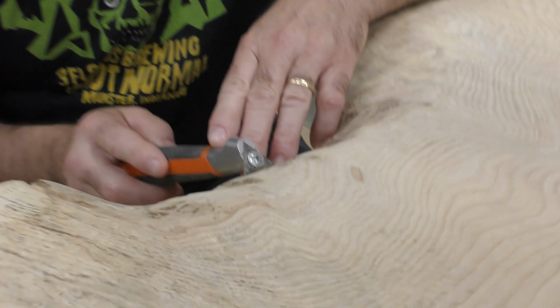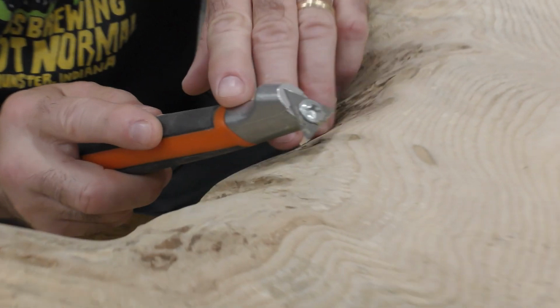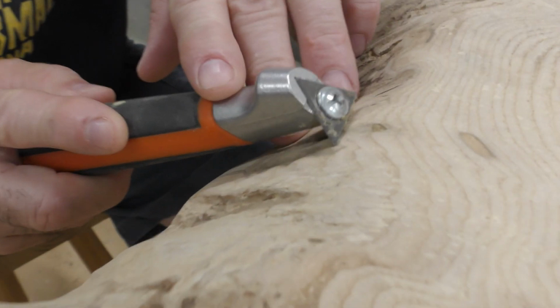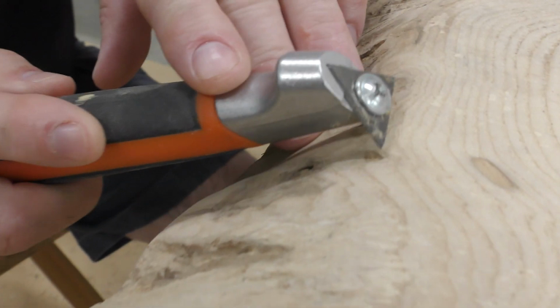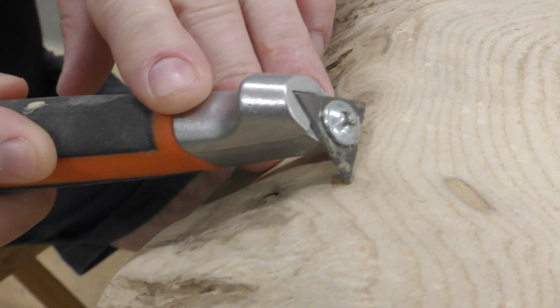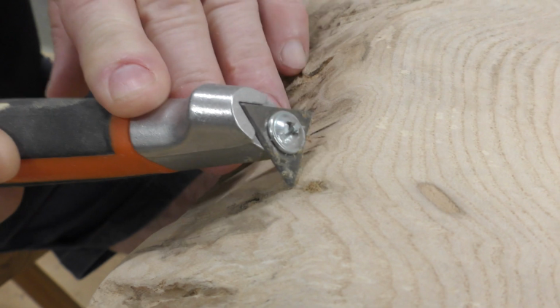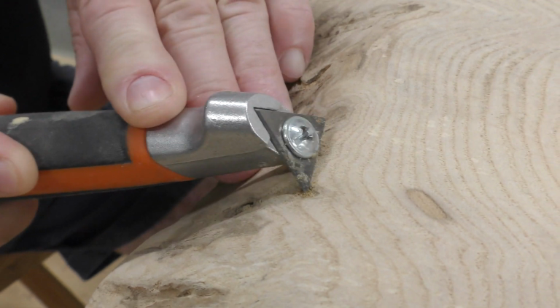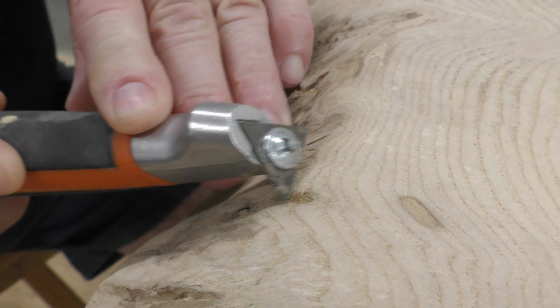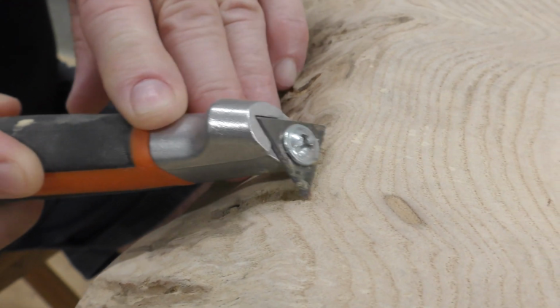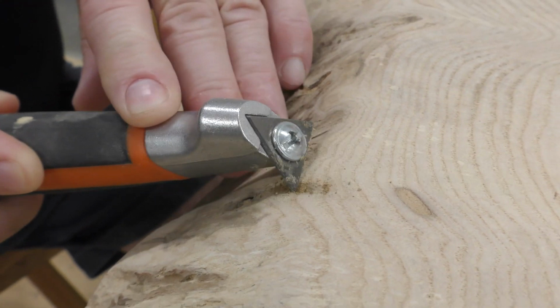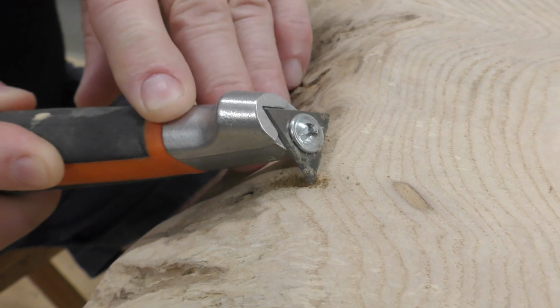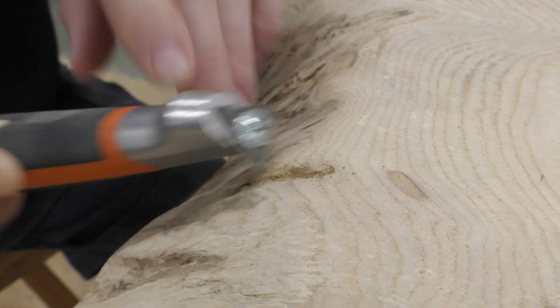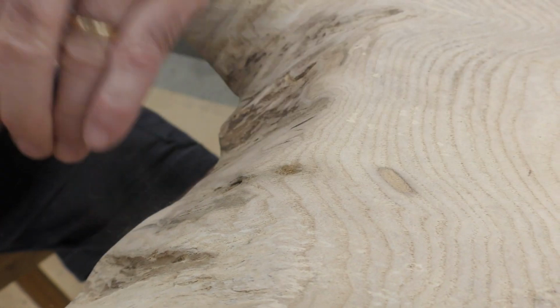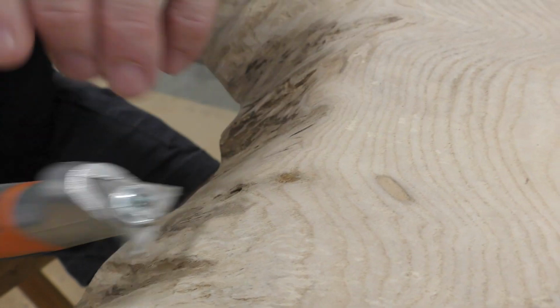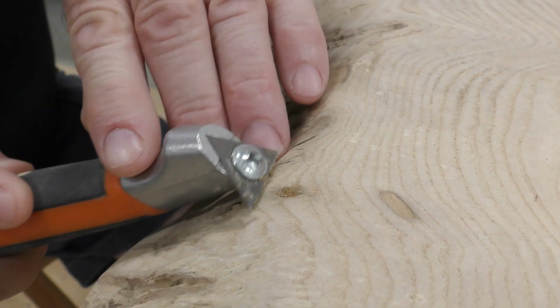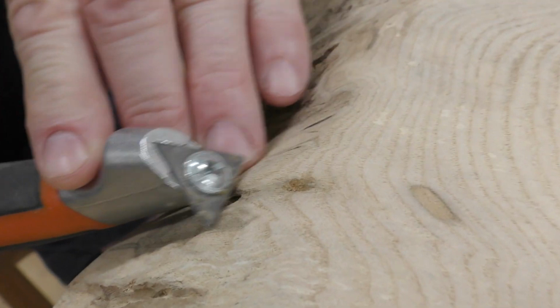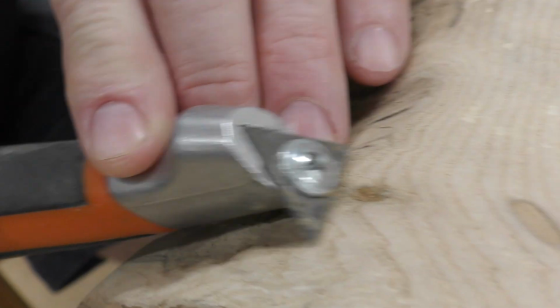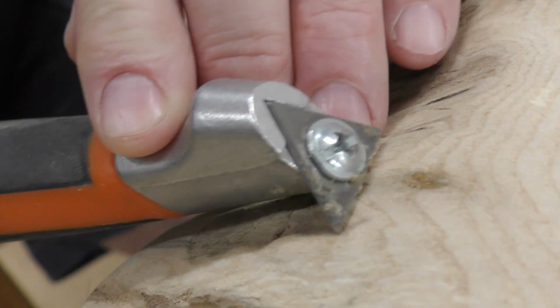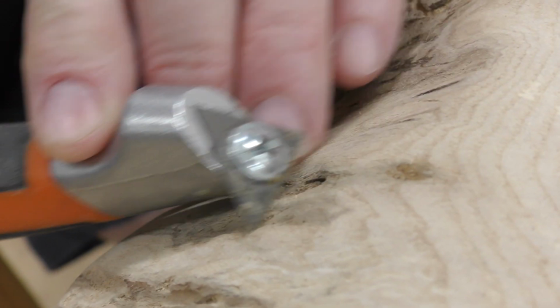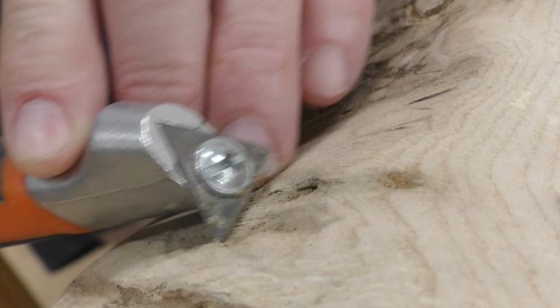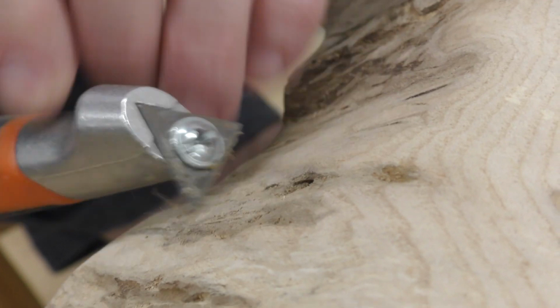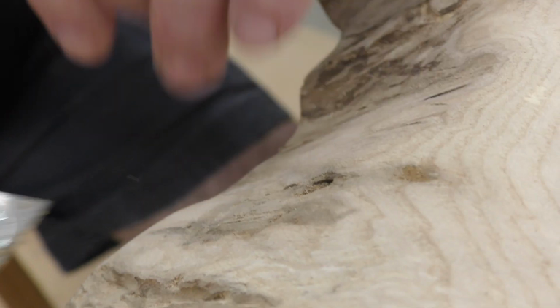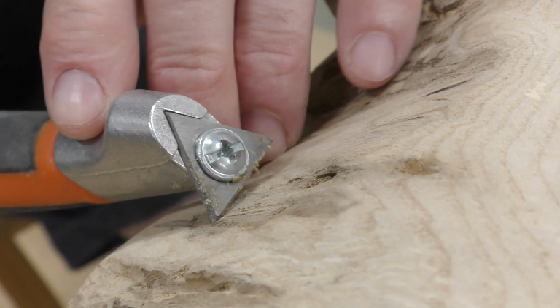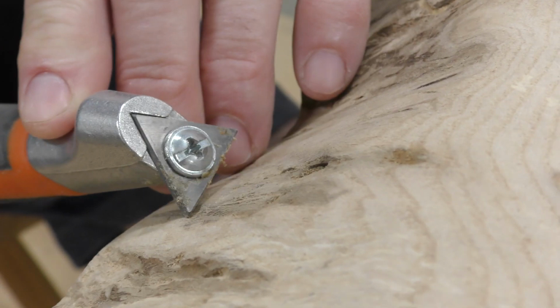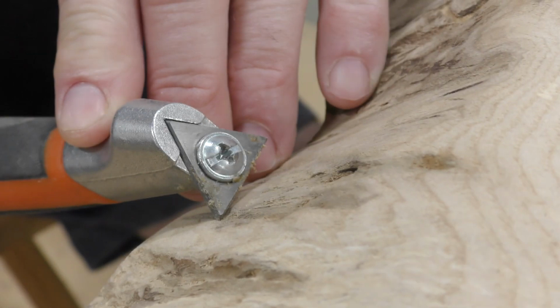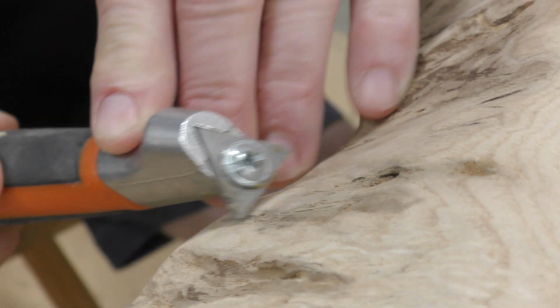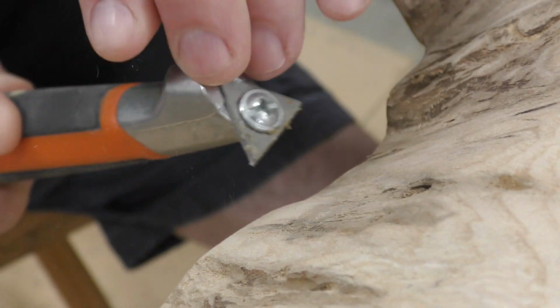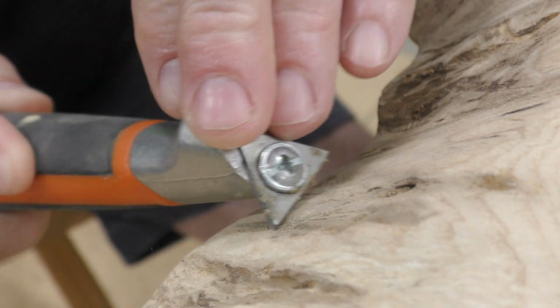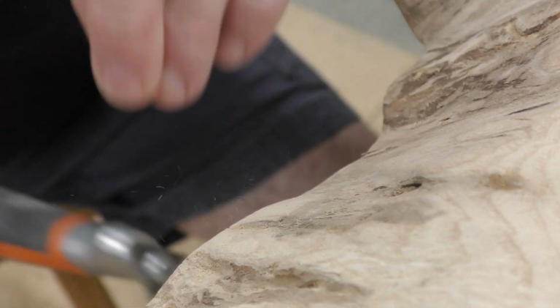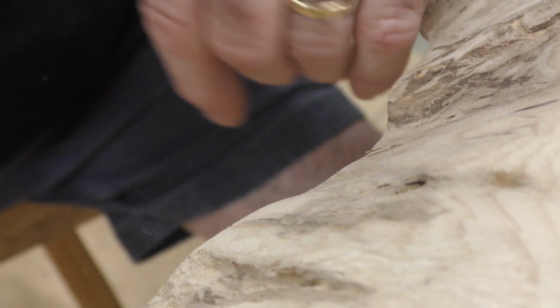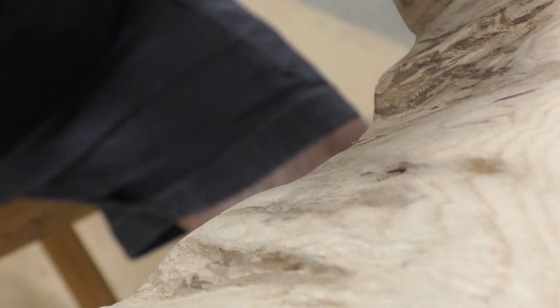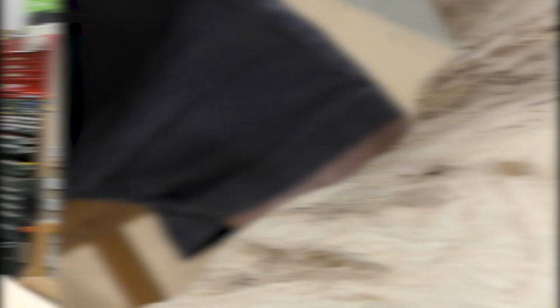I'm having a little difficult time getting some of that cambium out of there, so I'm going to have you work this. This makes quick work of everything.